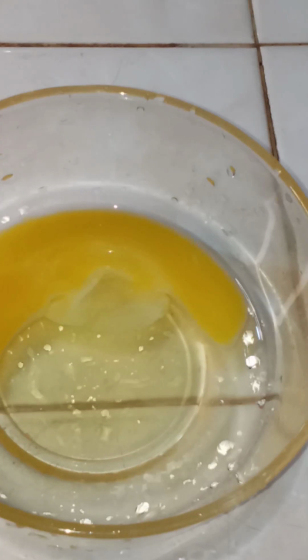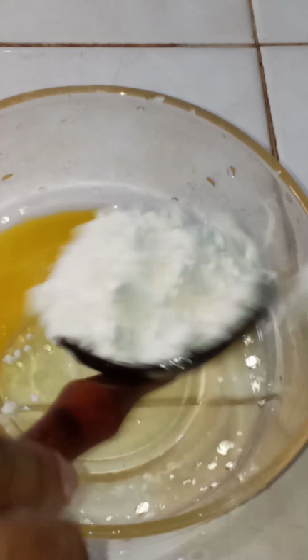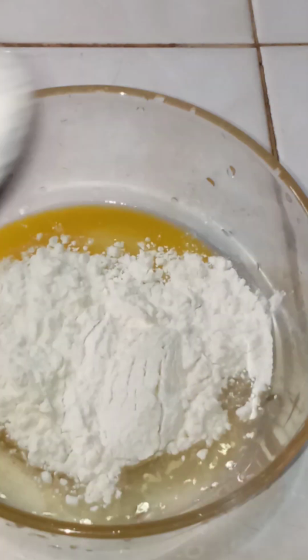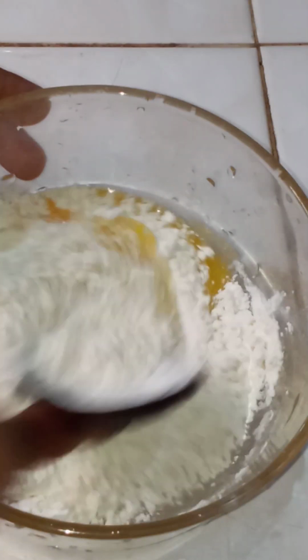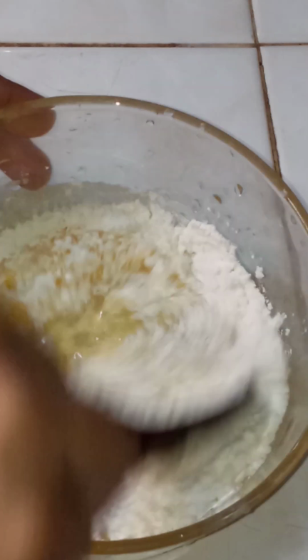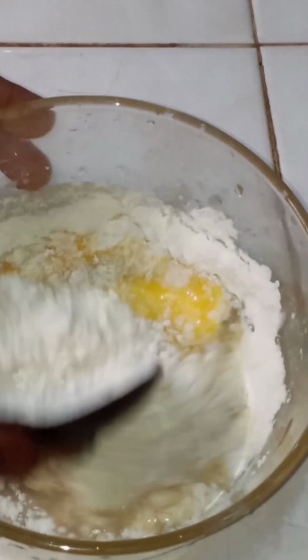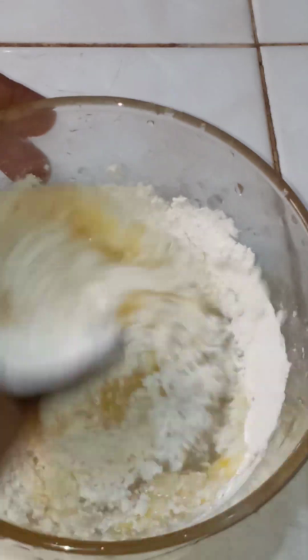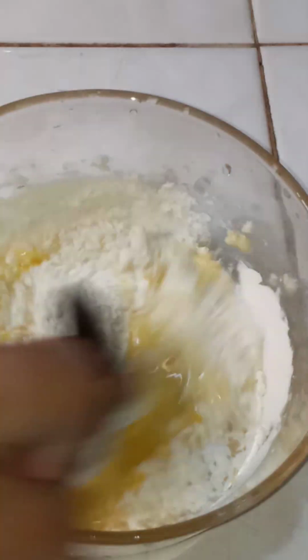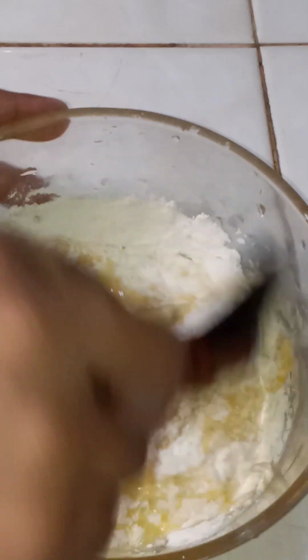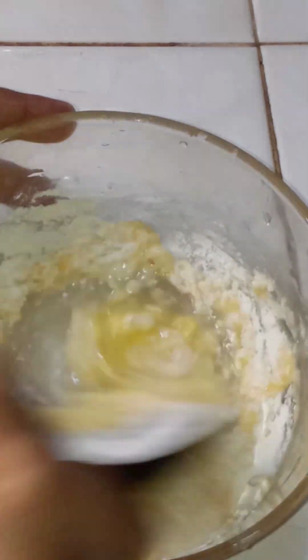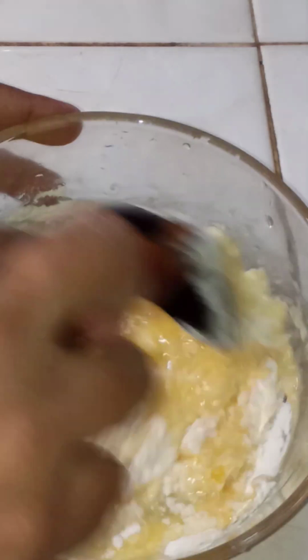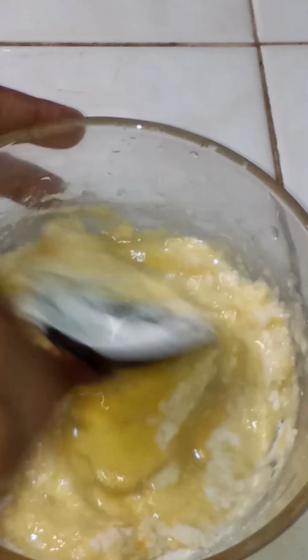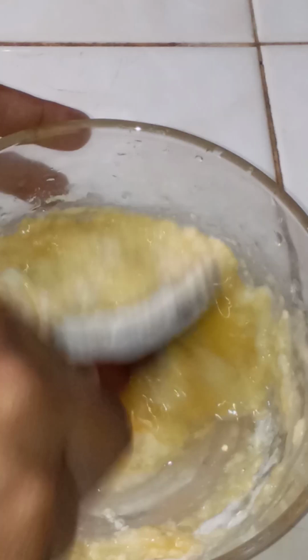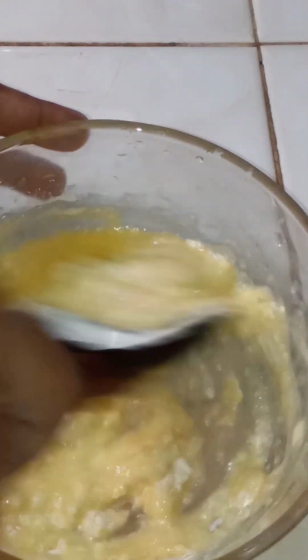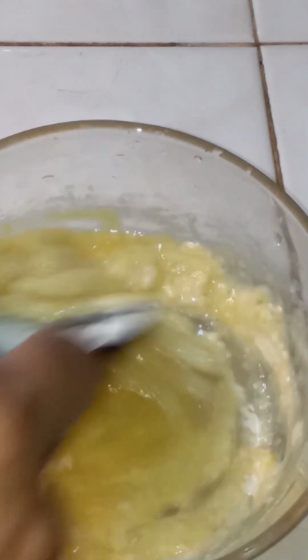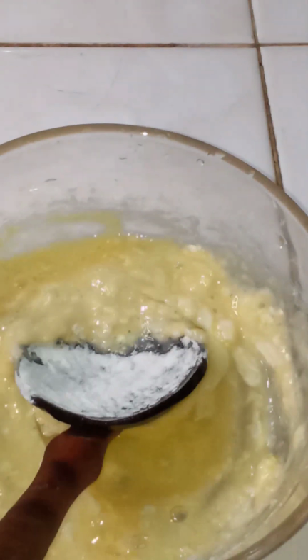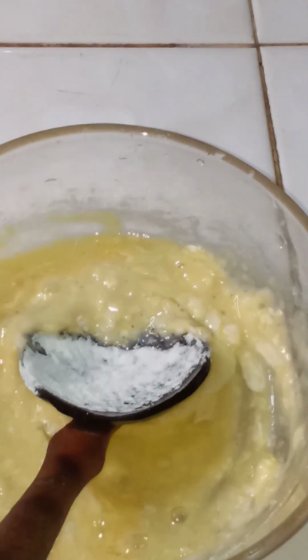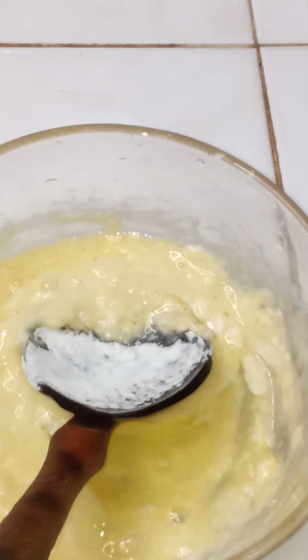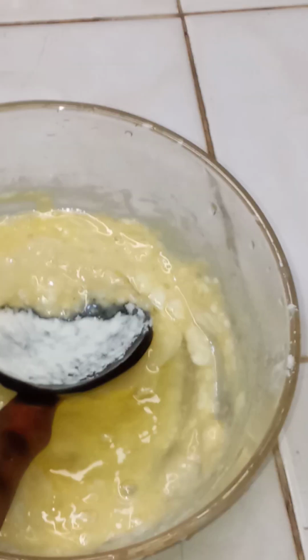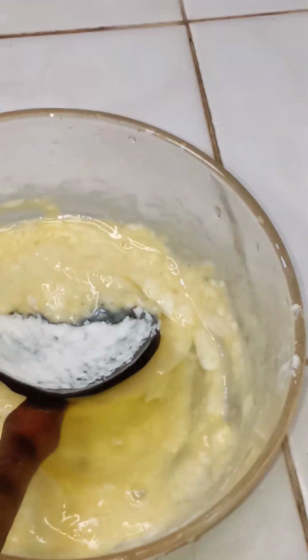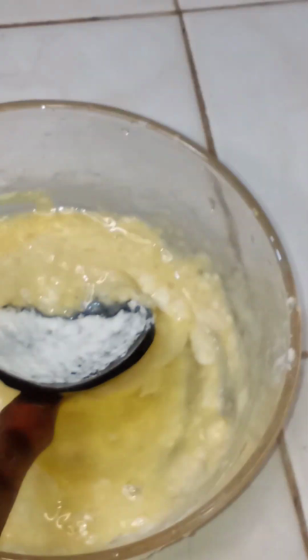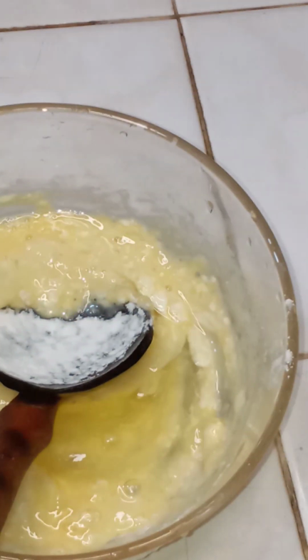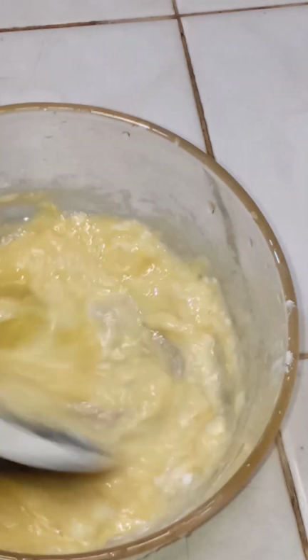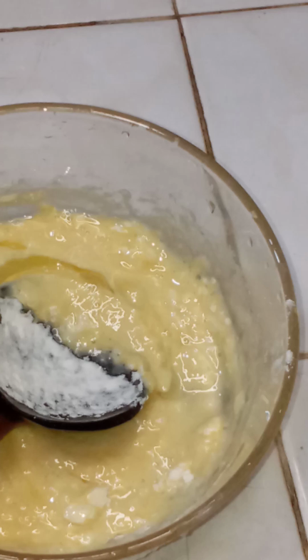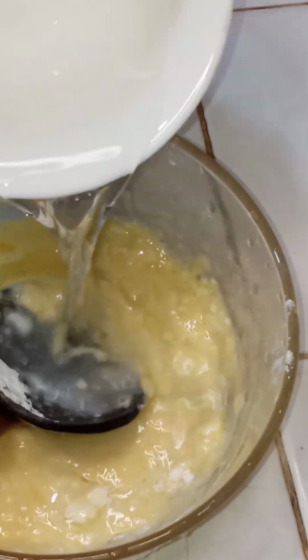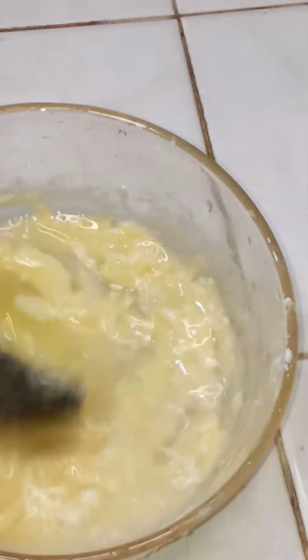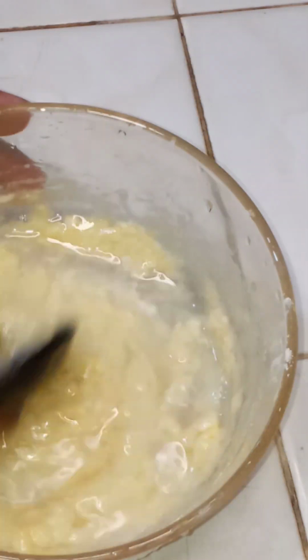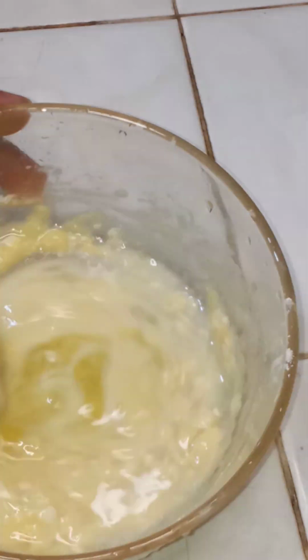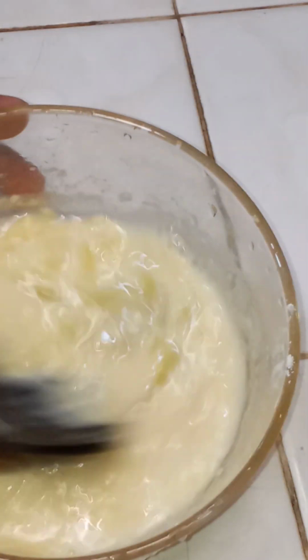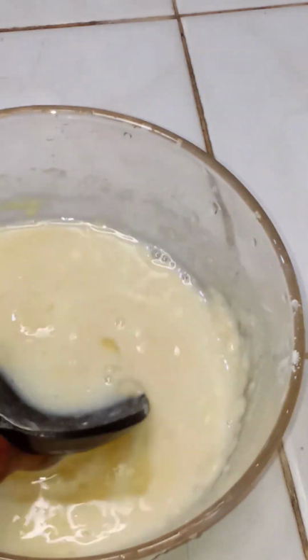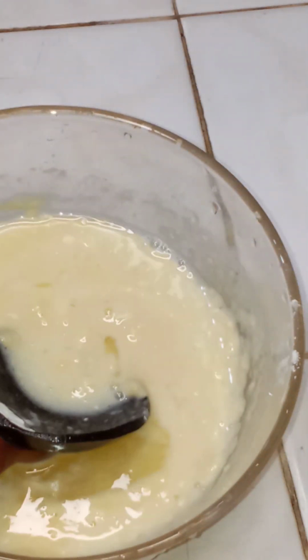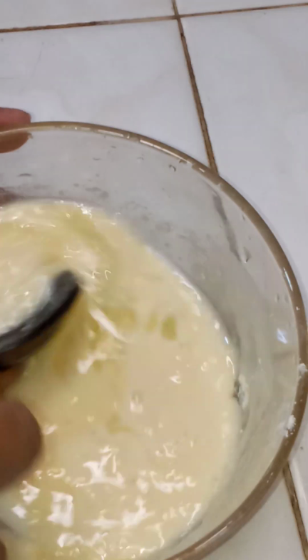If you need a part of the egg, you can use the egg for a small bit. Then you can use a small bit of egg.